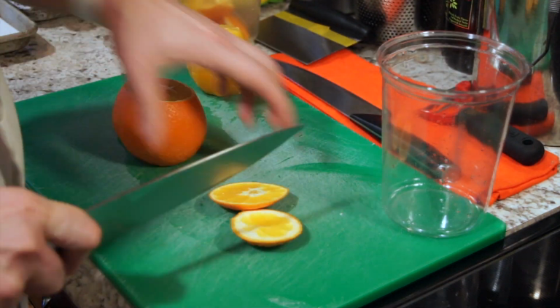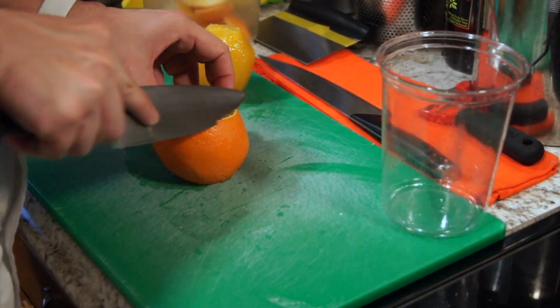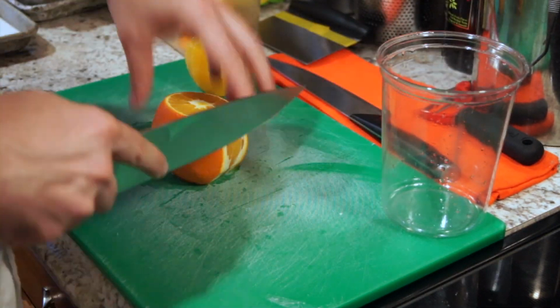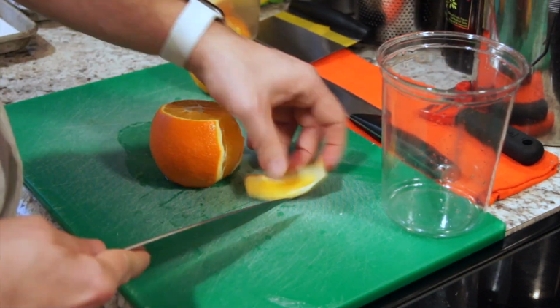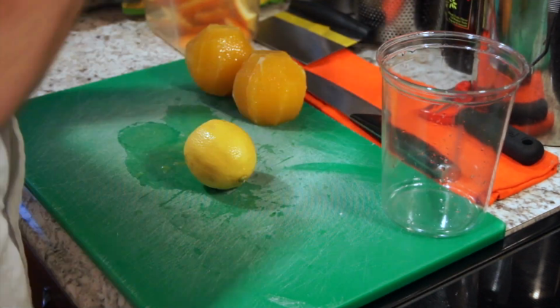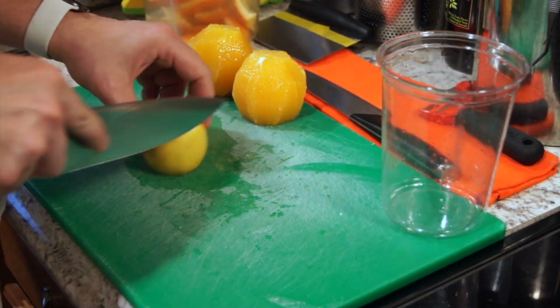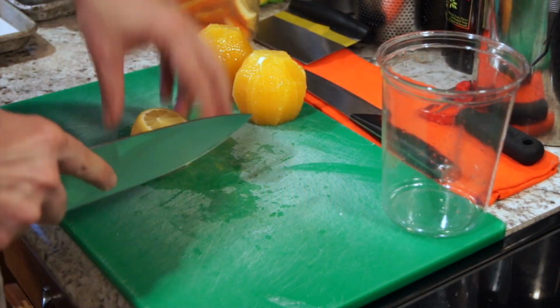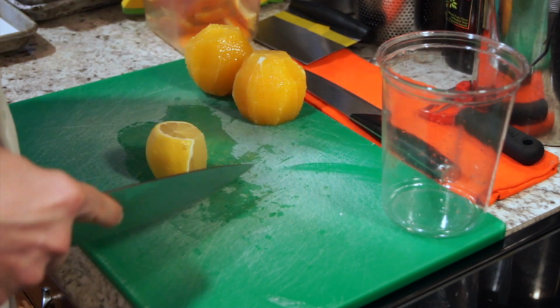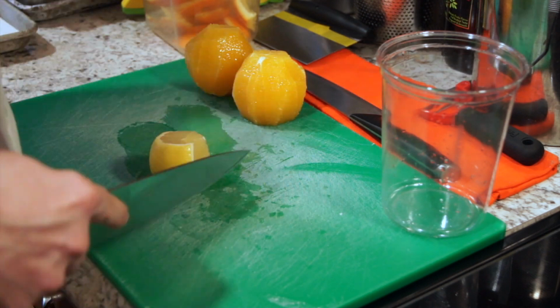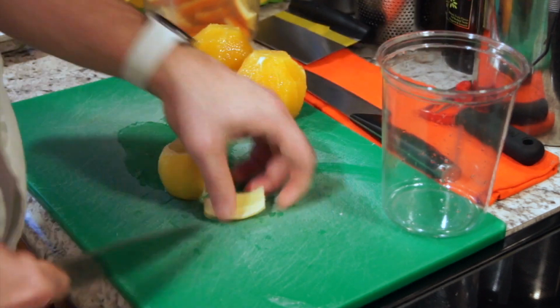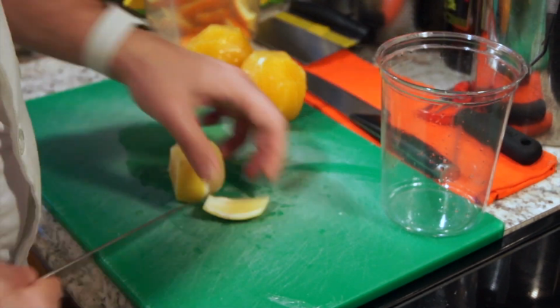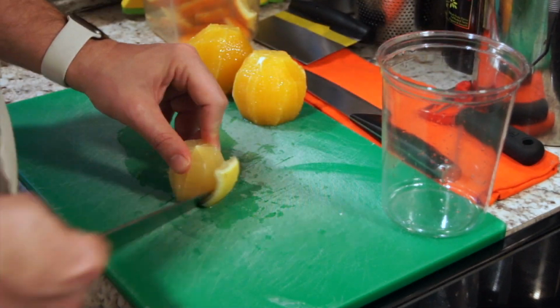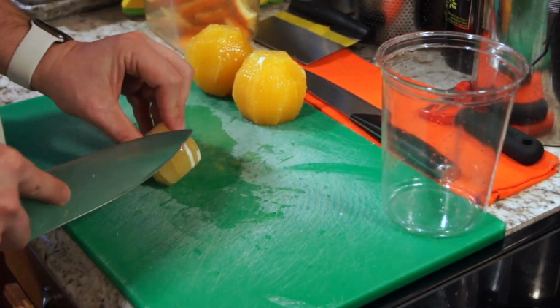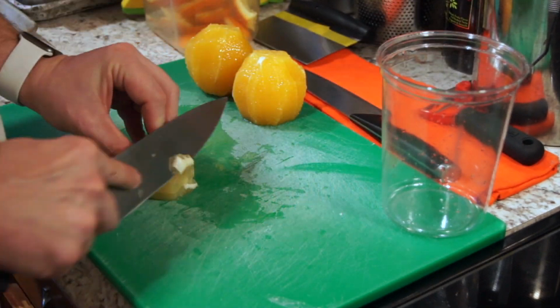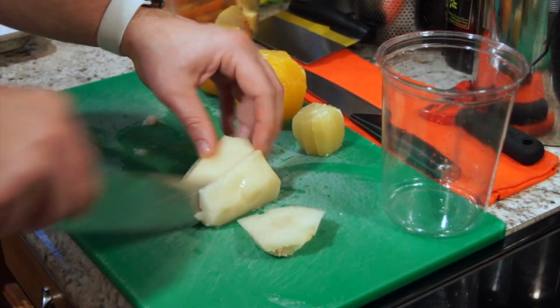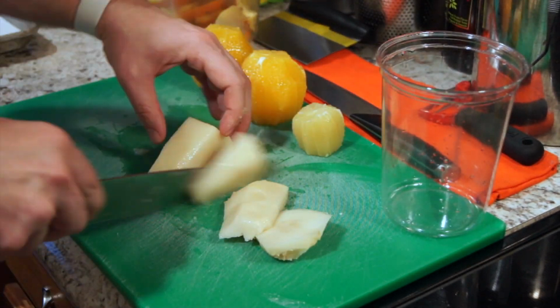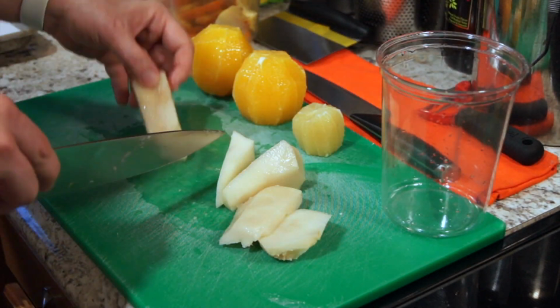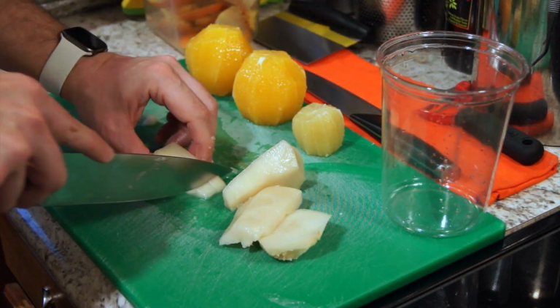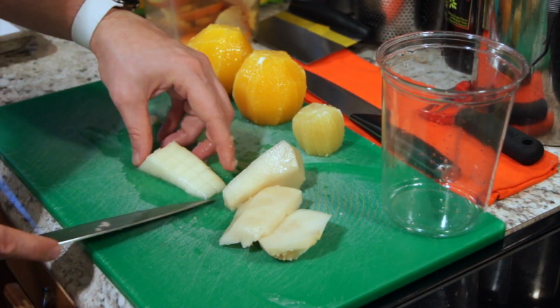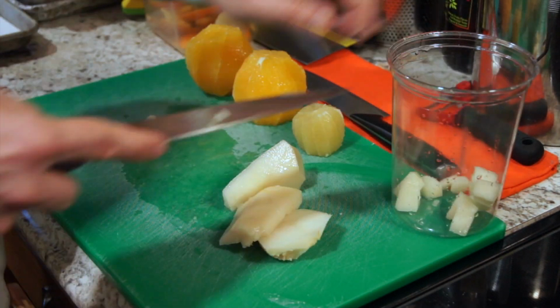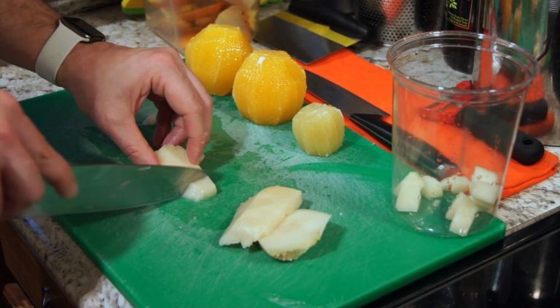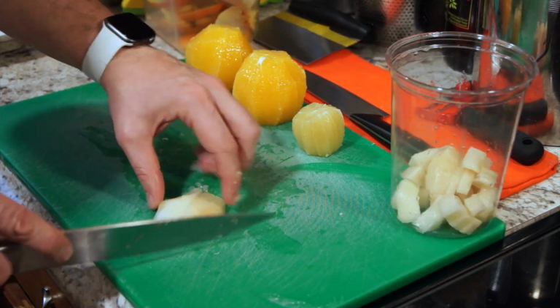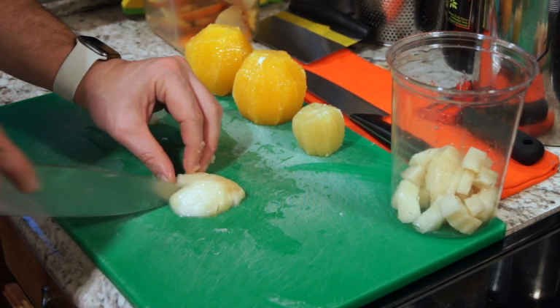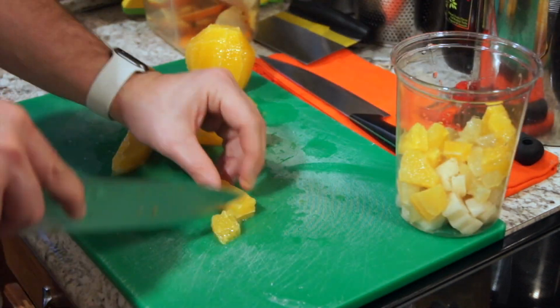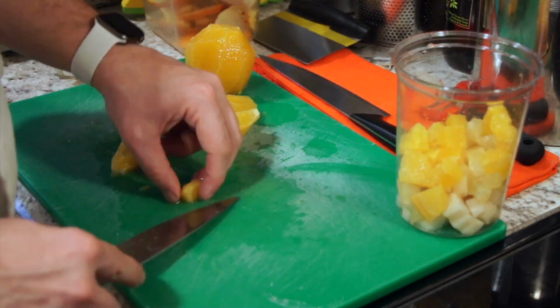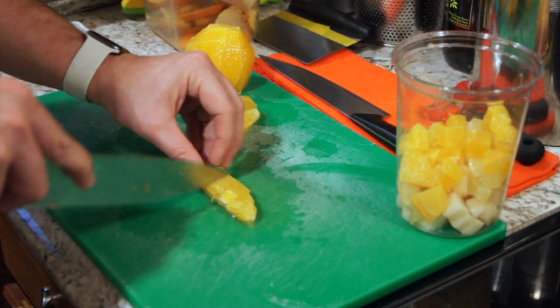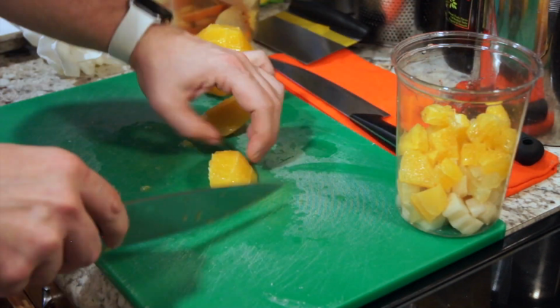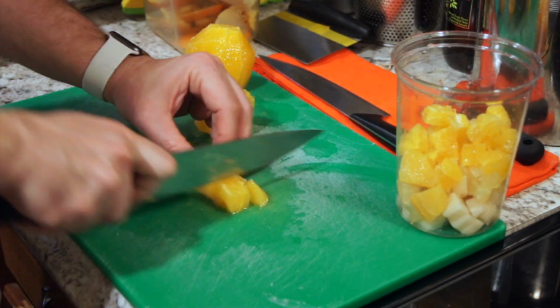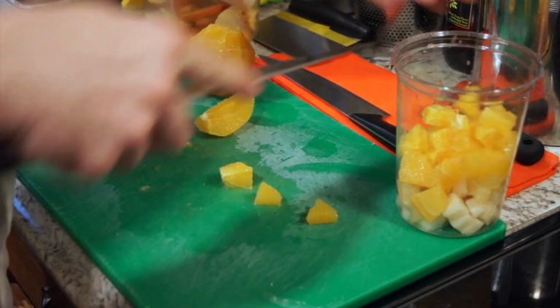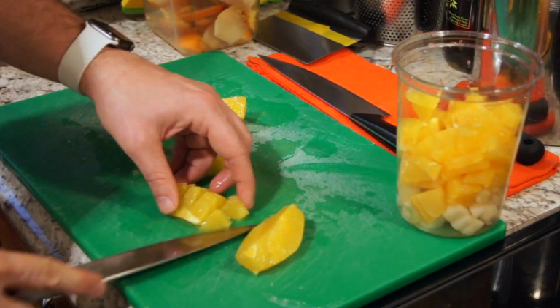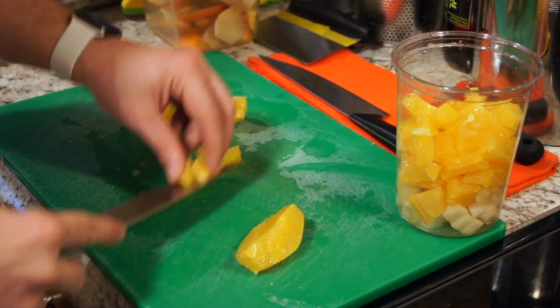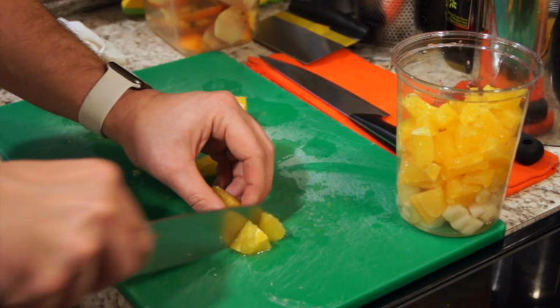As a chef, I hate wasting anything in the kitchen. With winter here and some oranges, lemons and pears going bad, I thought about what to do. That's when I realized I could make some marmalade. Here's a recipe you can use to make marmalade with those ingredients.